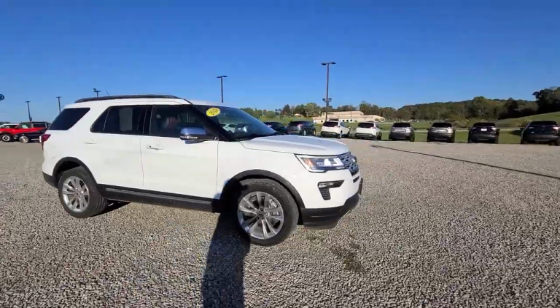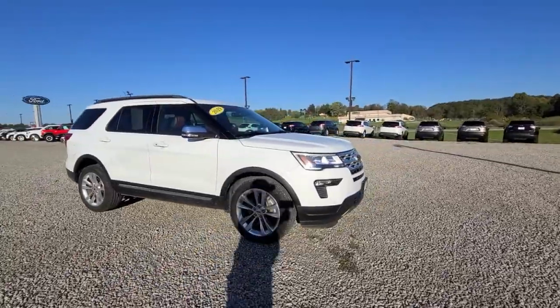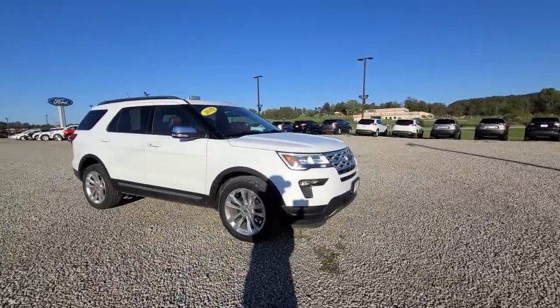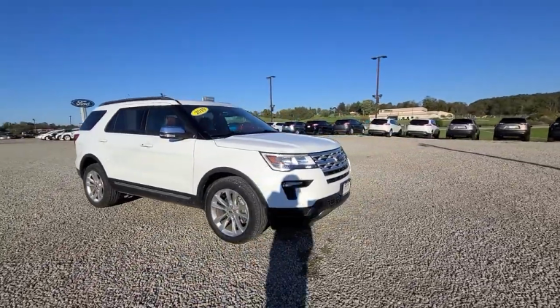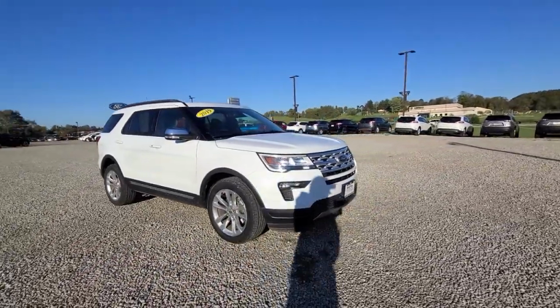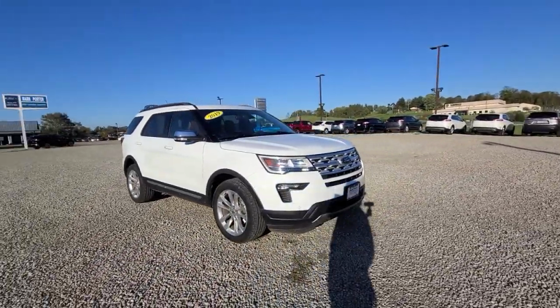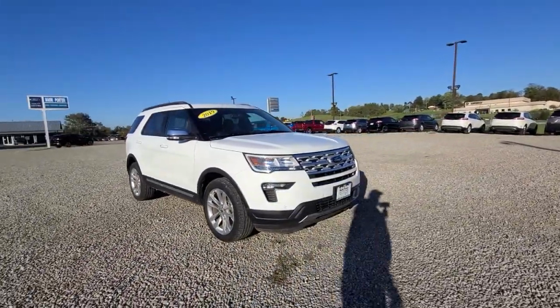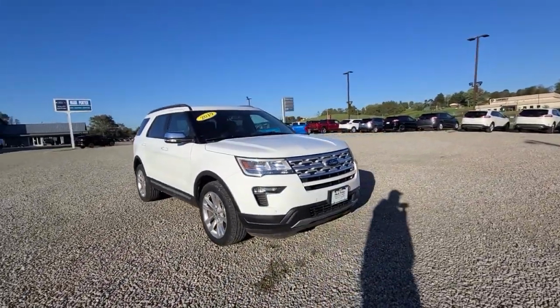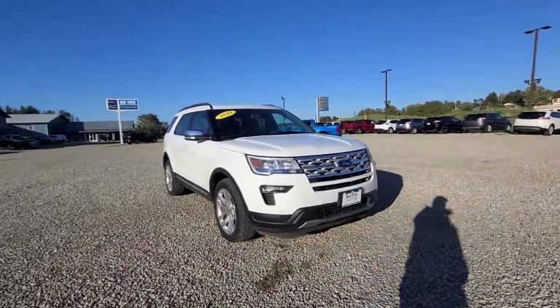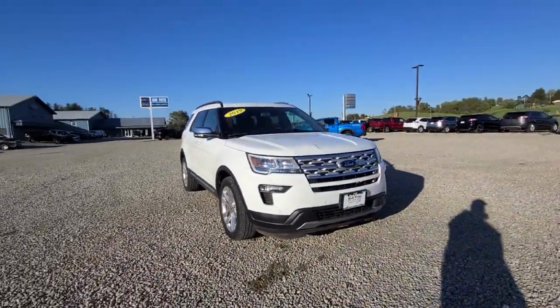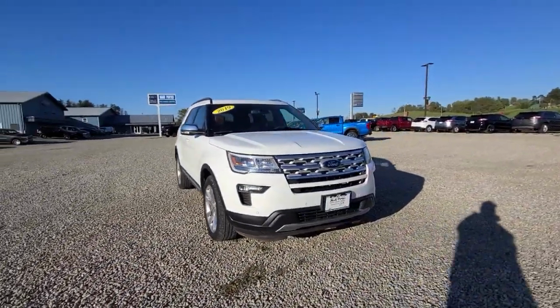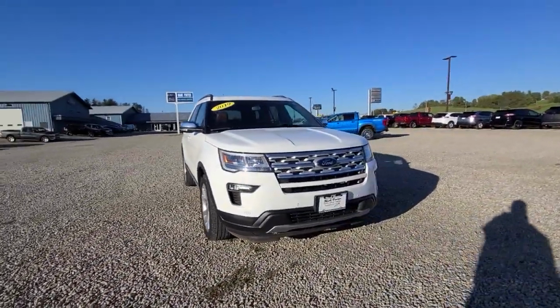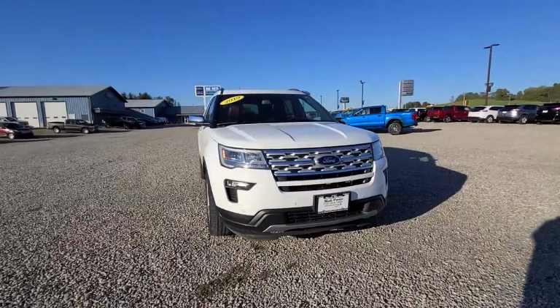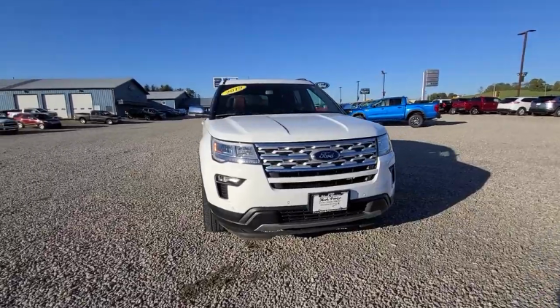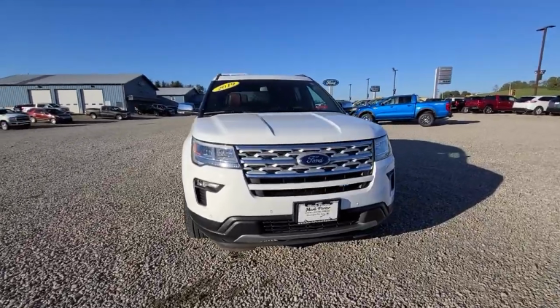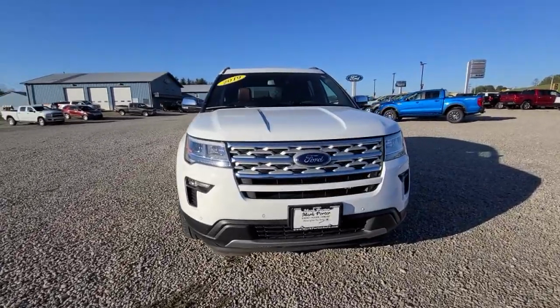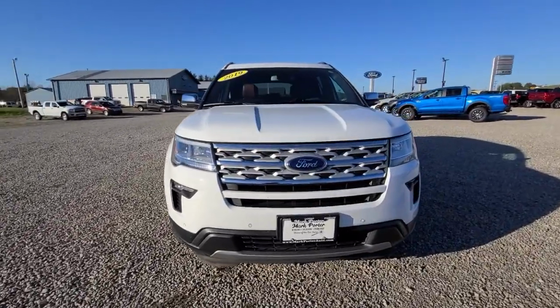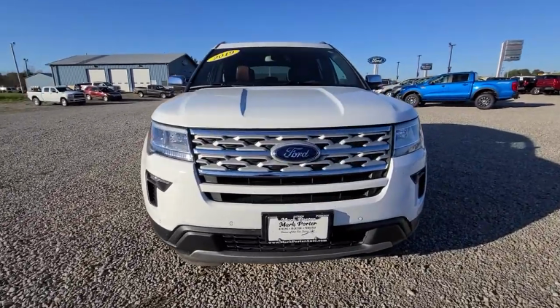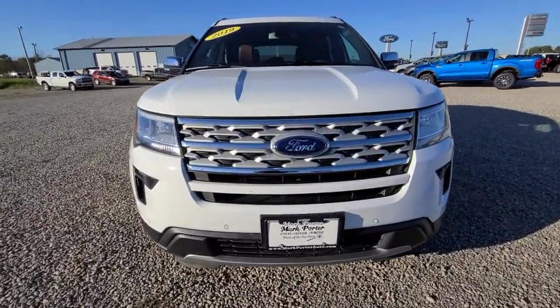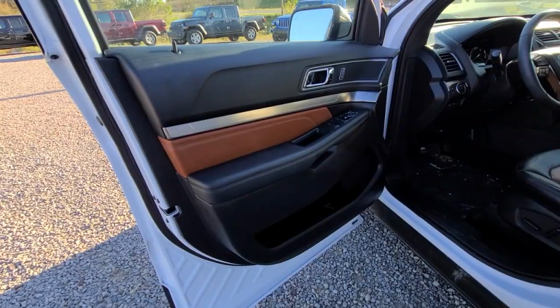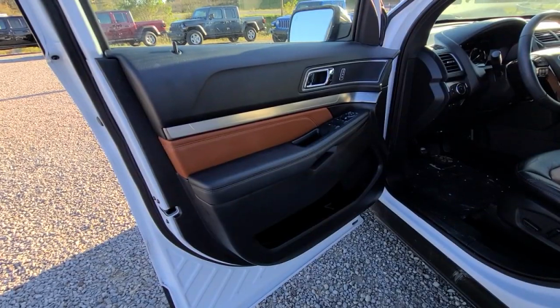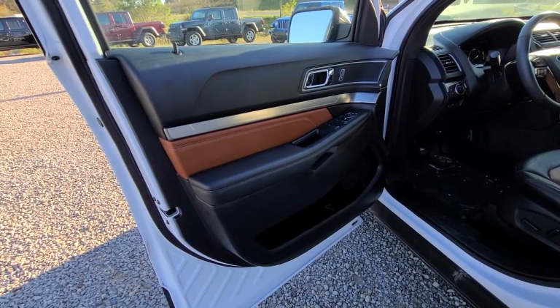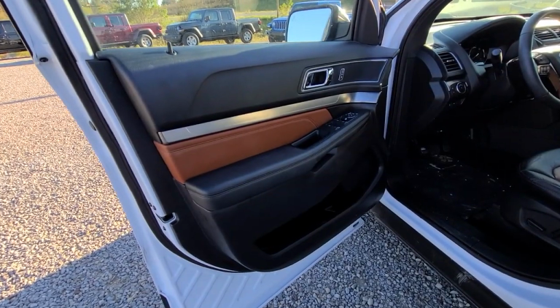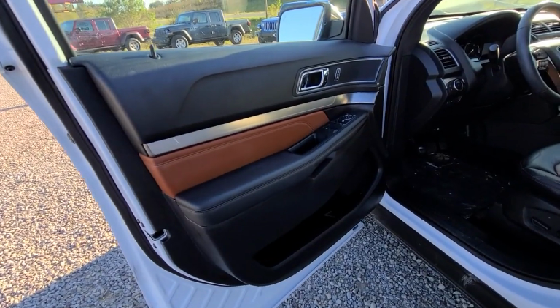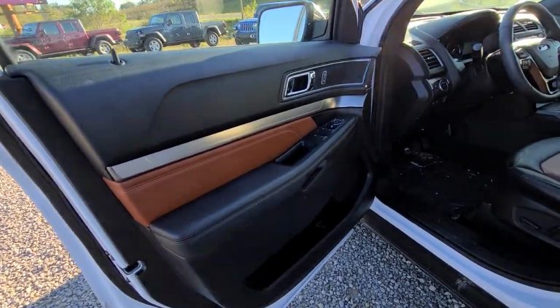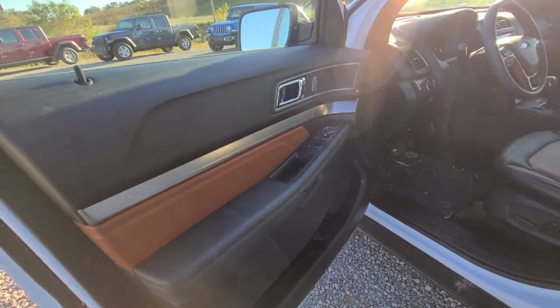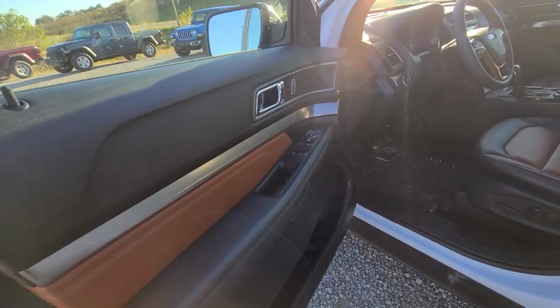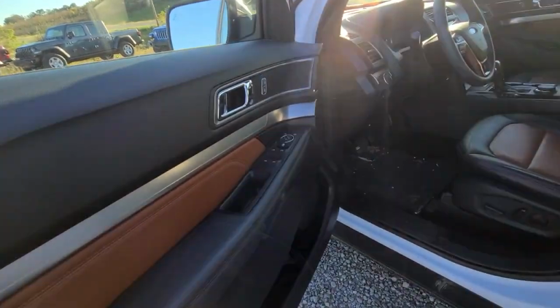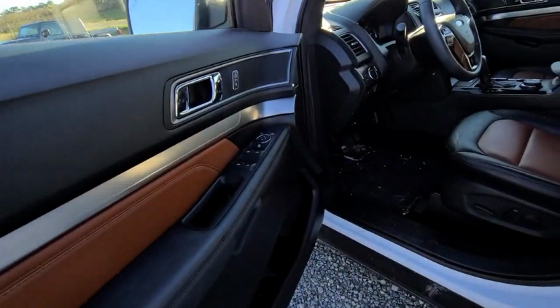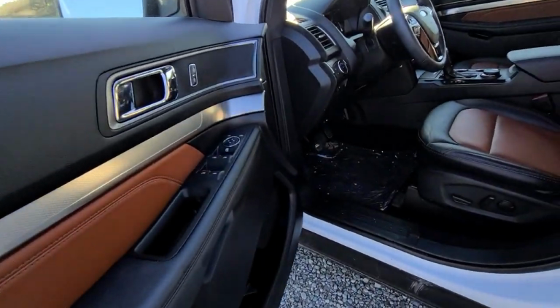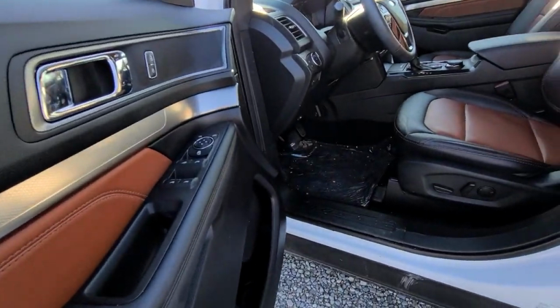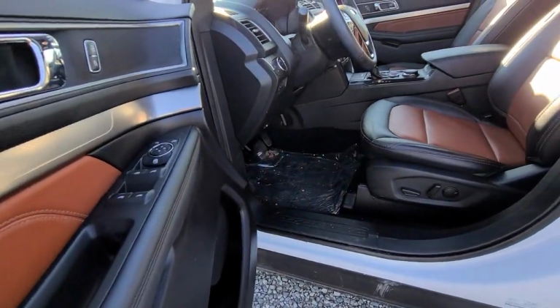Power liftgate, electronic stability control, aluminum wheels, trip computer, power windows, bucket seats, AM-FM stereo, four-wheel disc brakes, power steering.